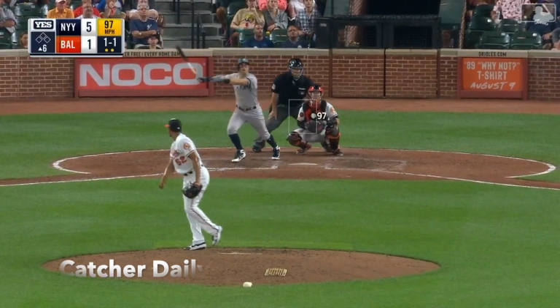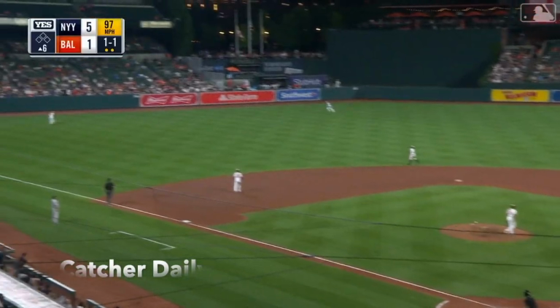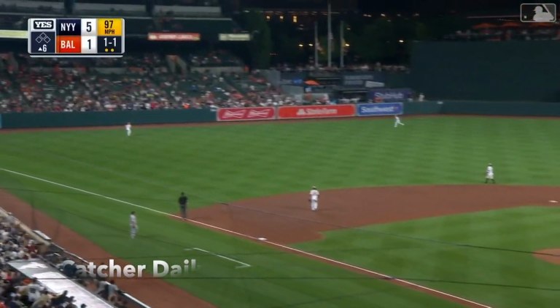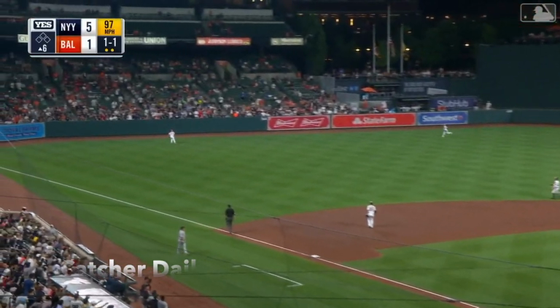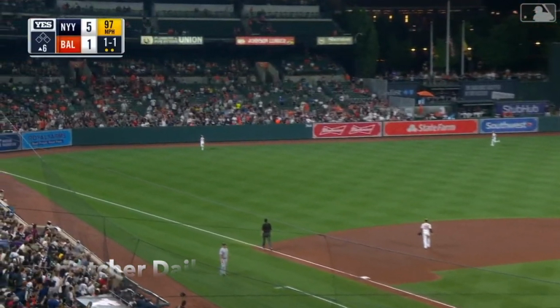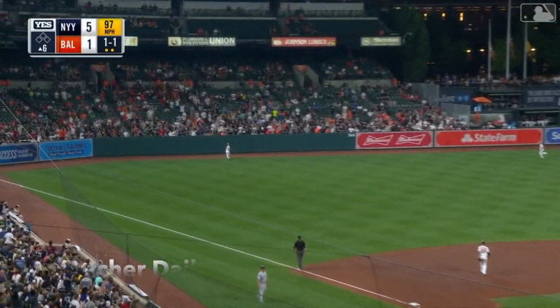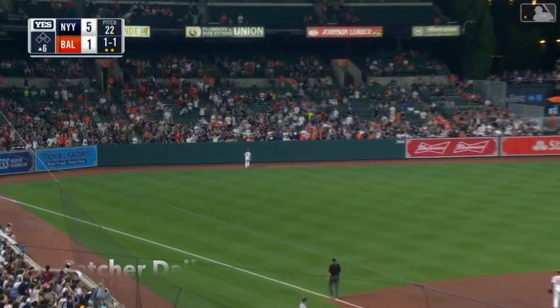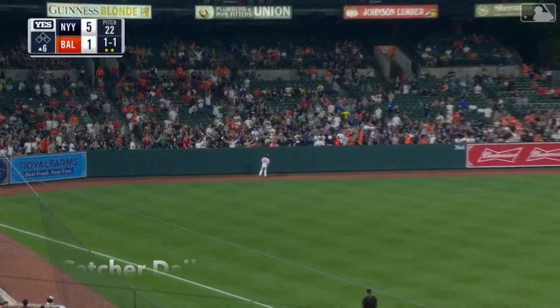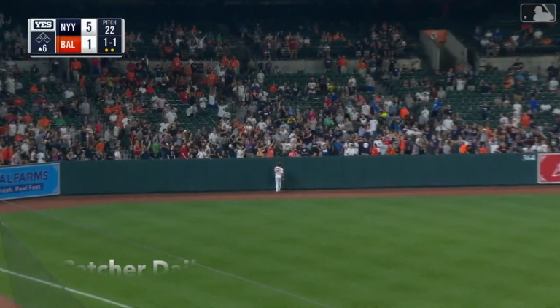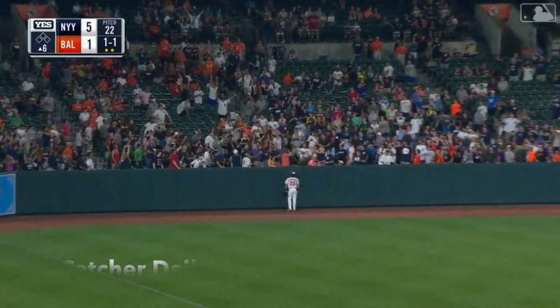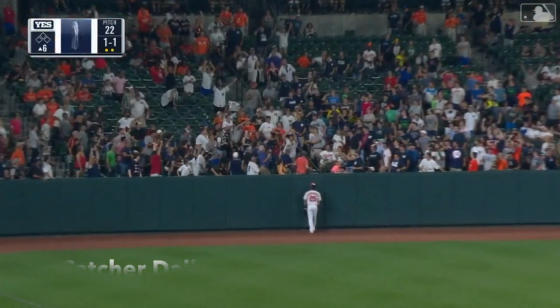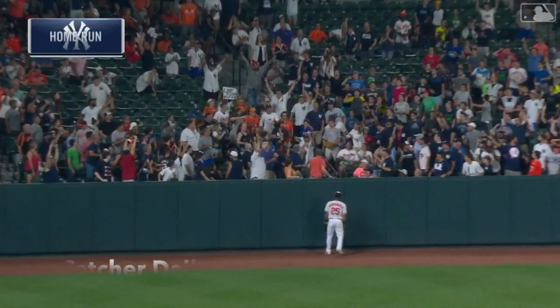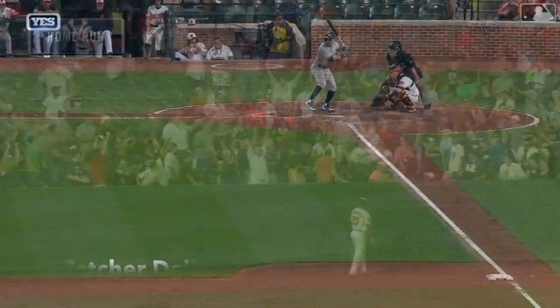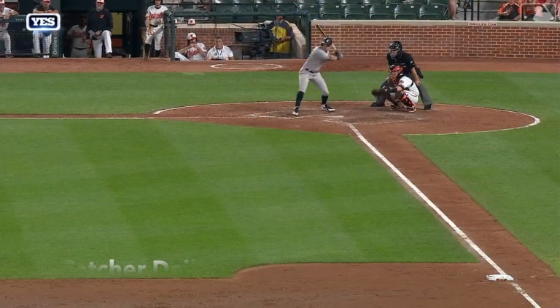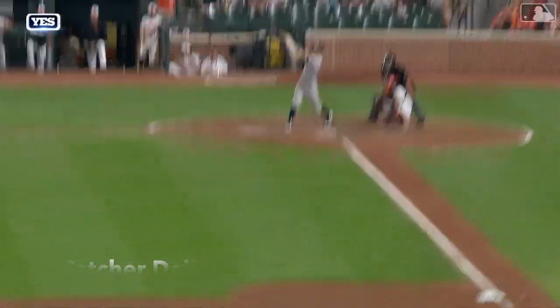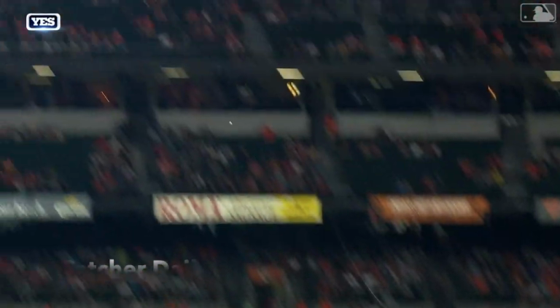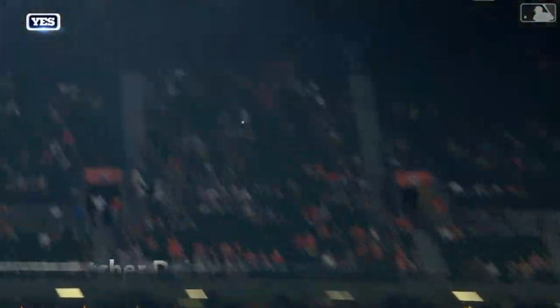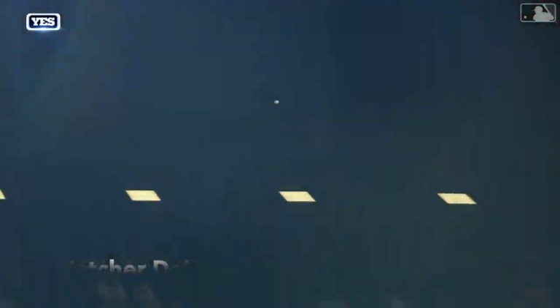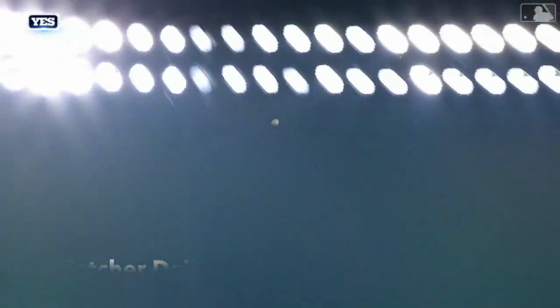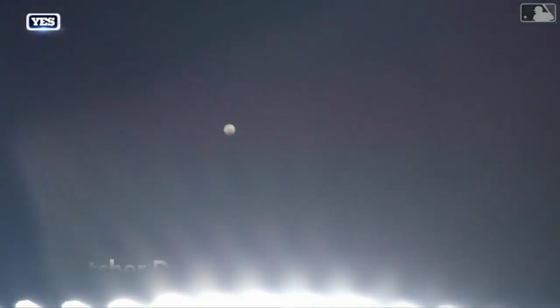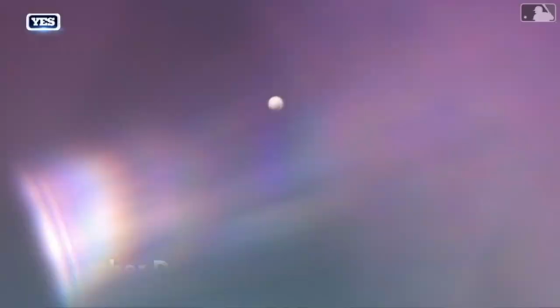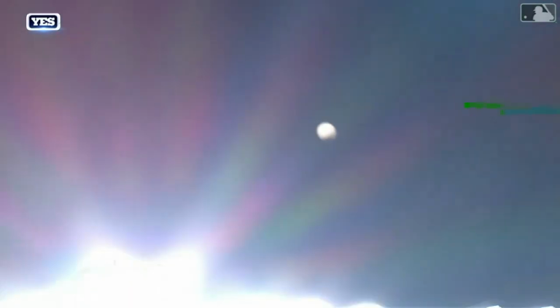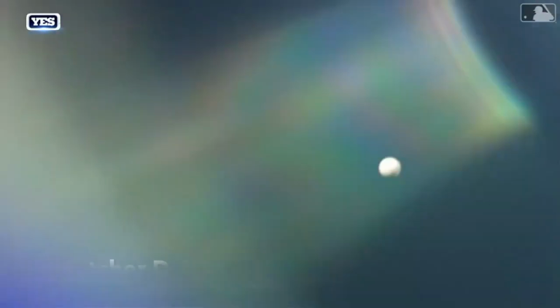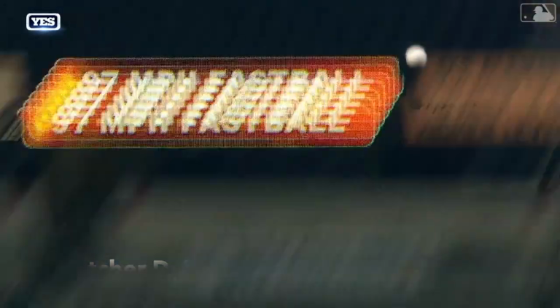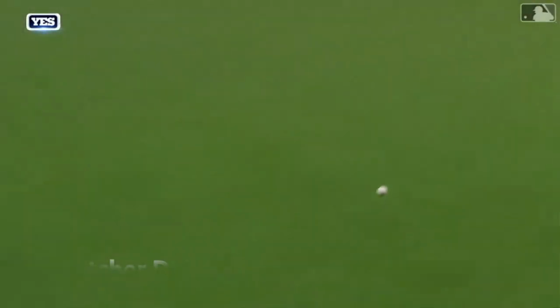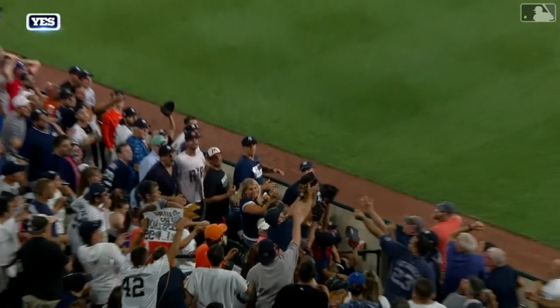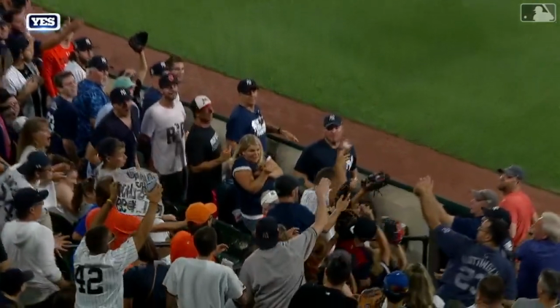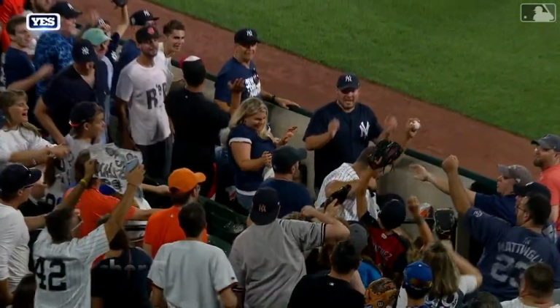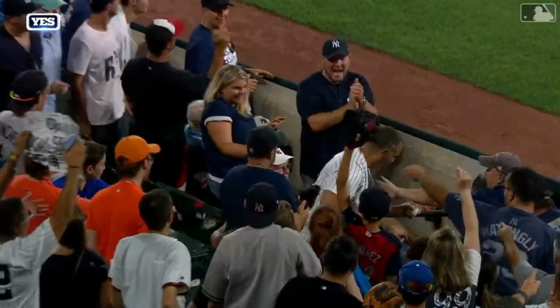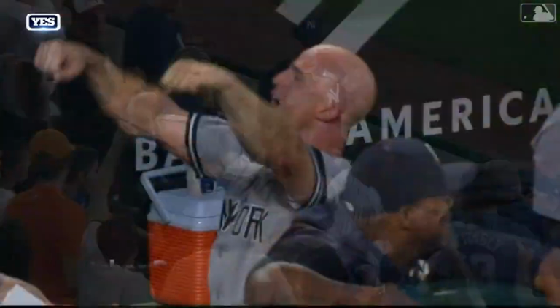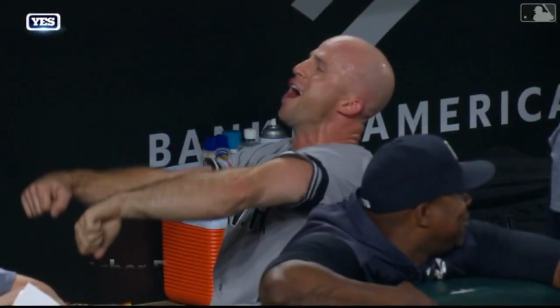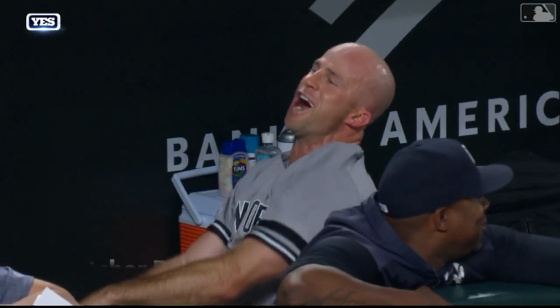Tachman powers that deep to left field. It has the height, it has the distance. And that's the record — the 30th home run the Yankees have hit at Camden Yards this season.